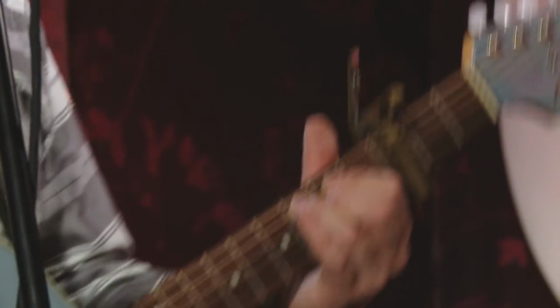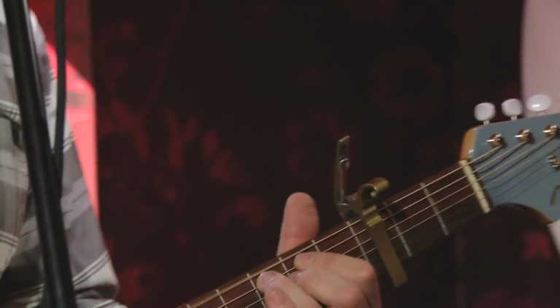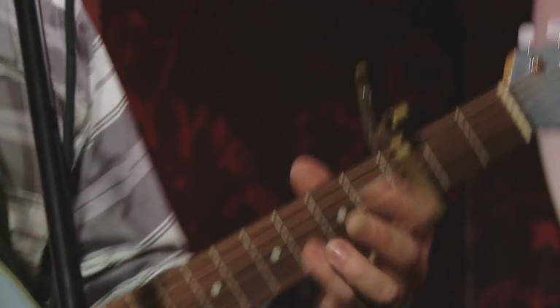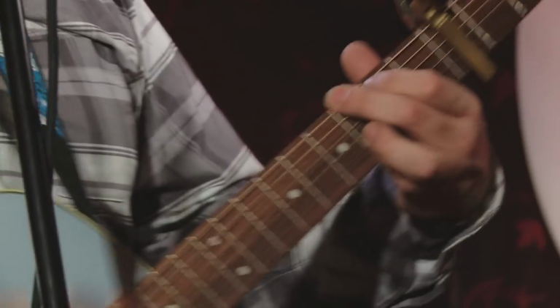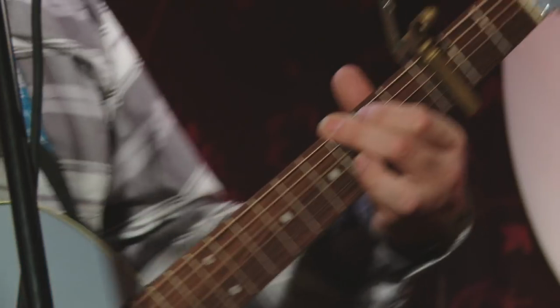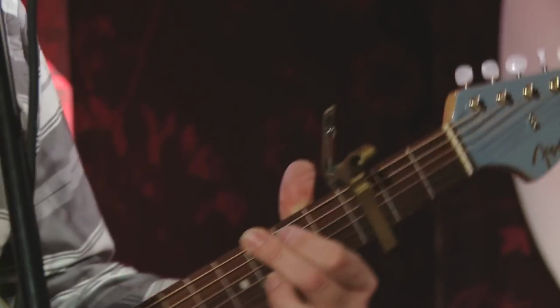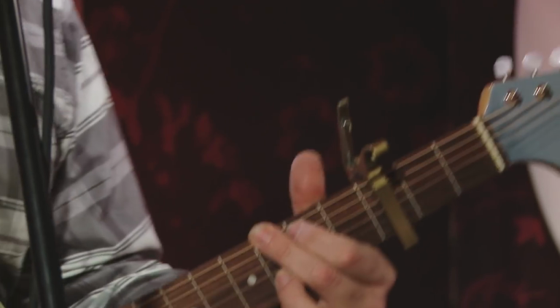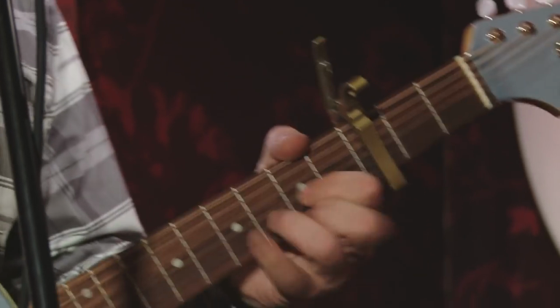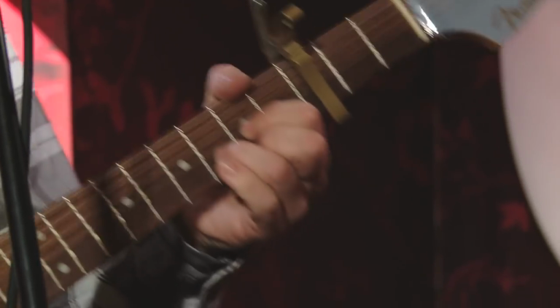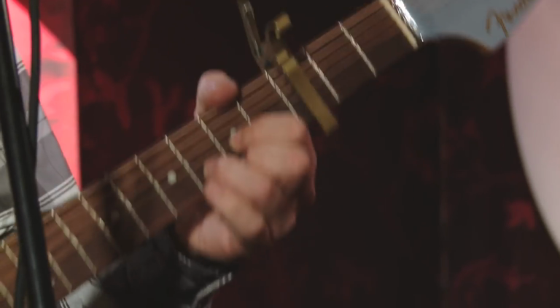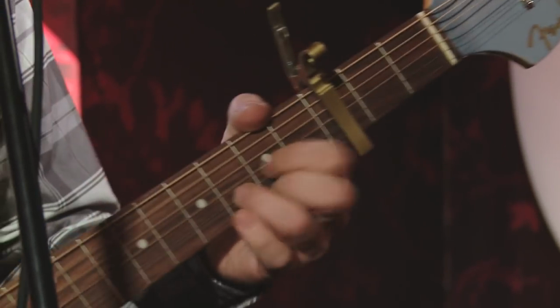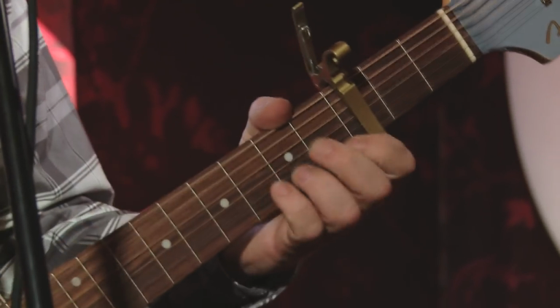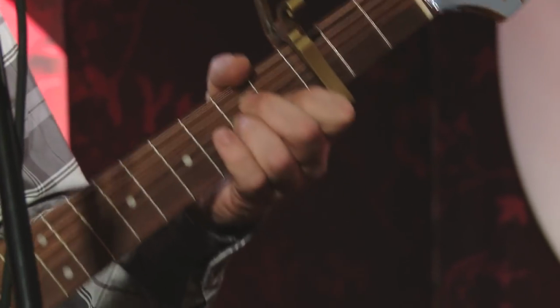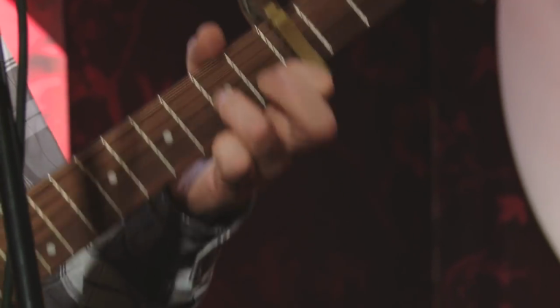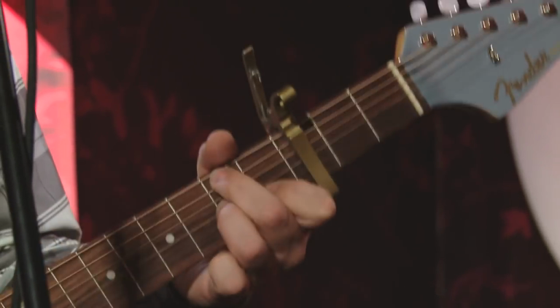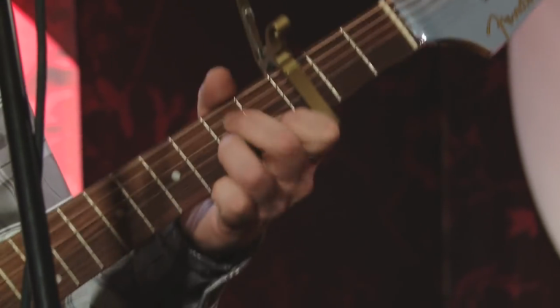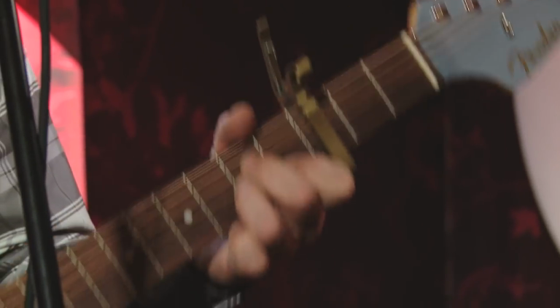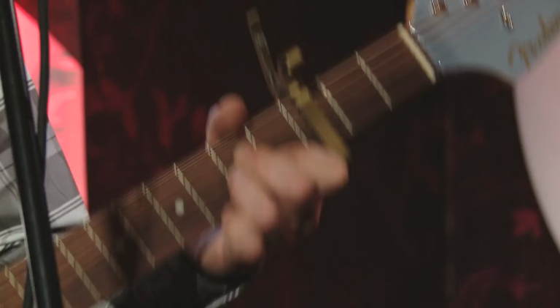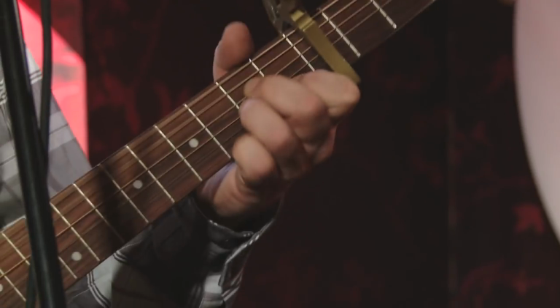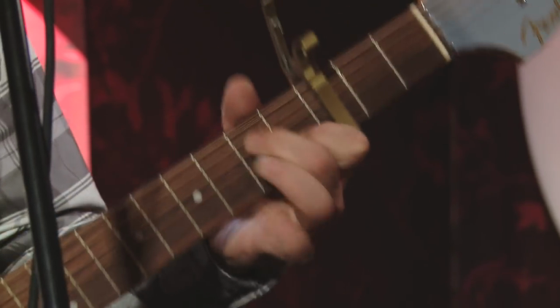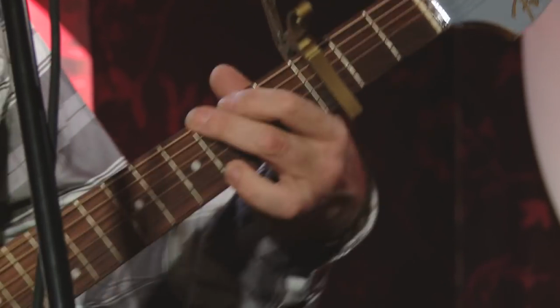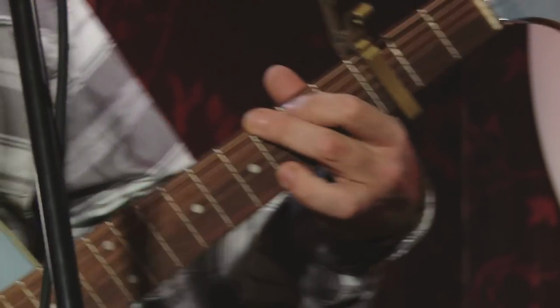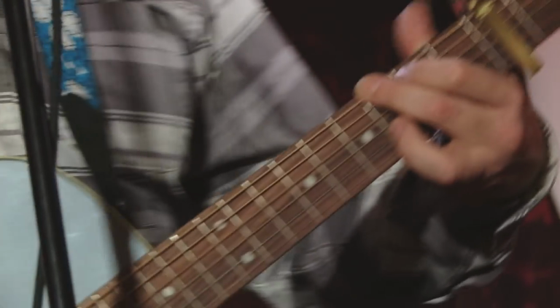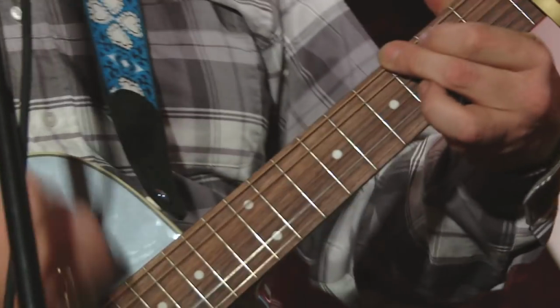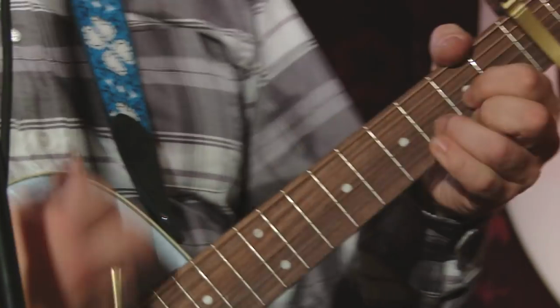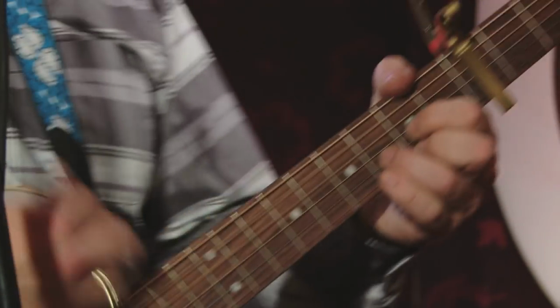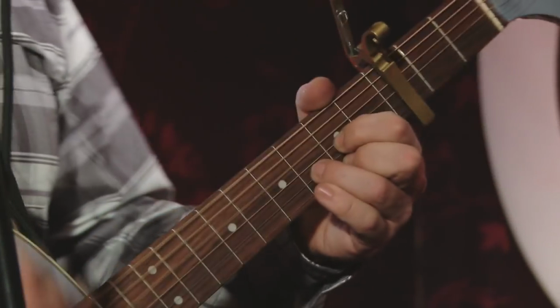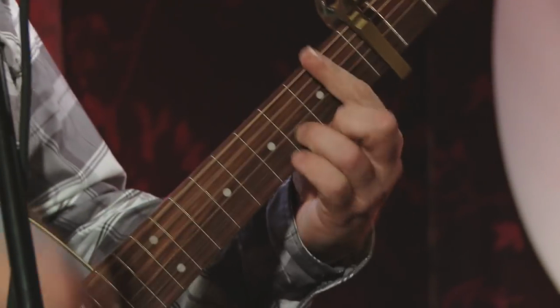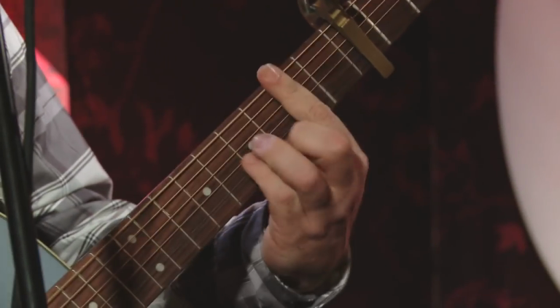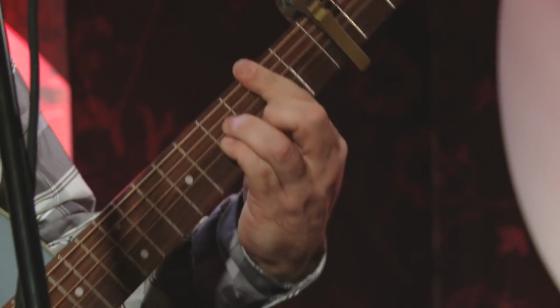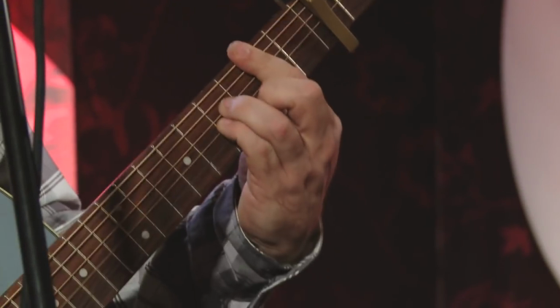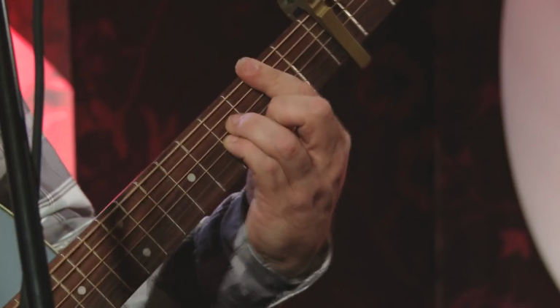And then it's the same chords again — the G, D, and A minor. And then we do the B minor thing: B minor to A minor.